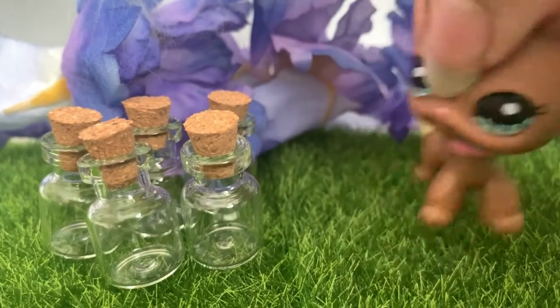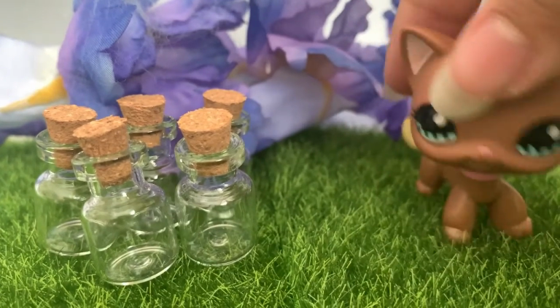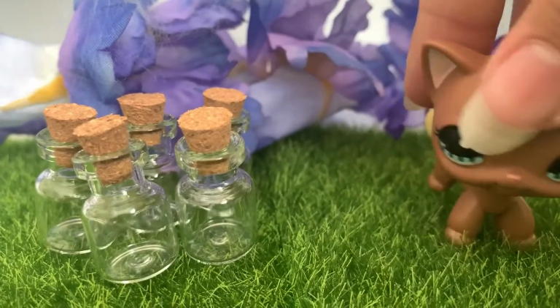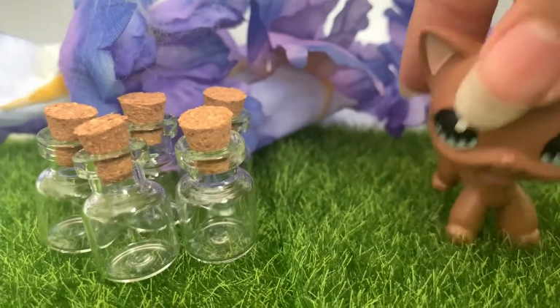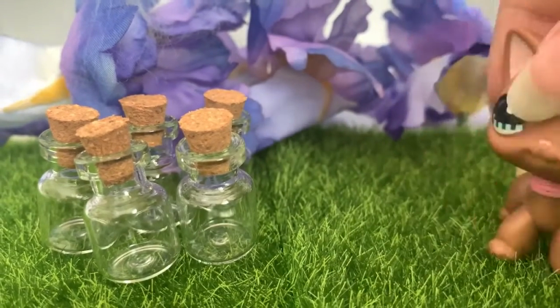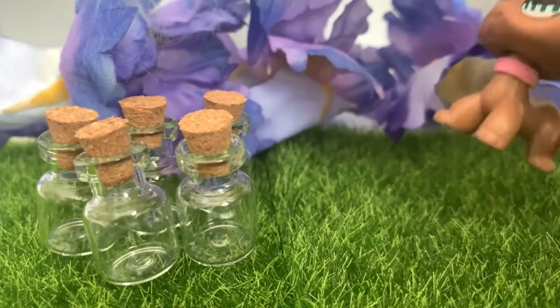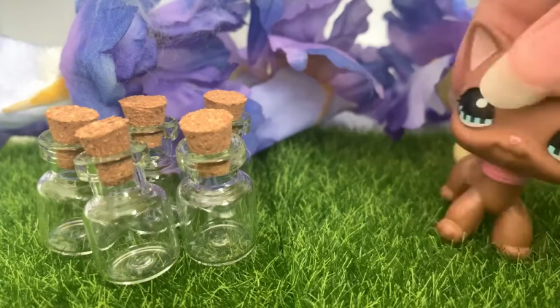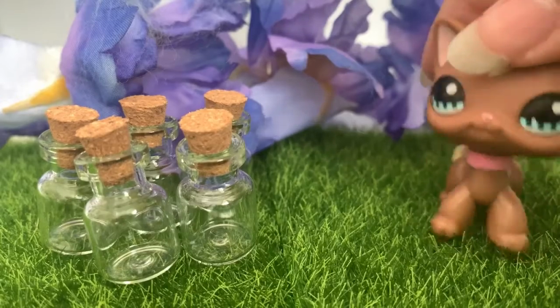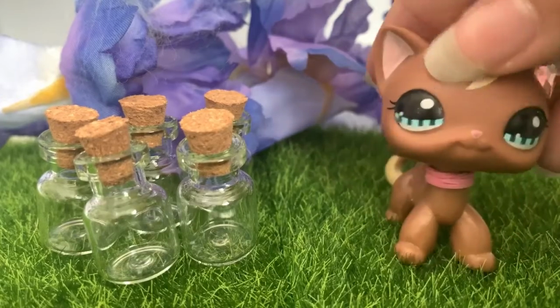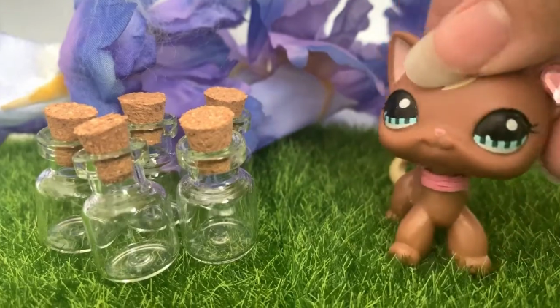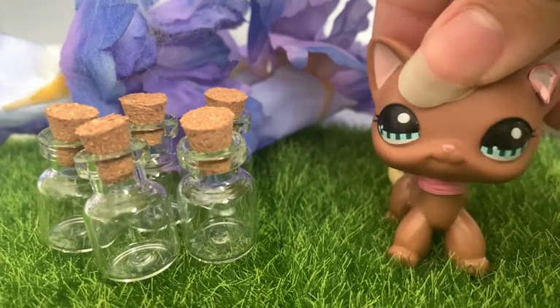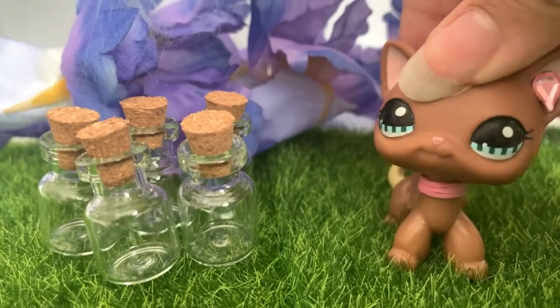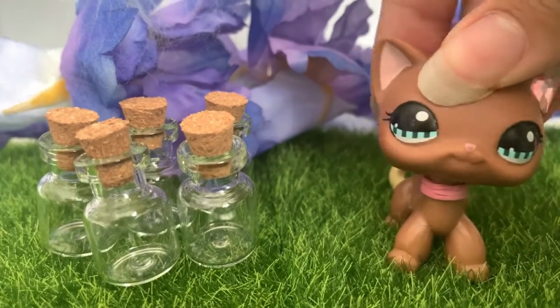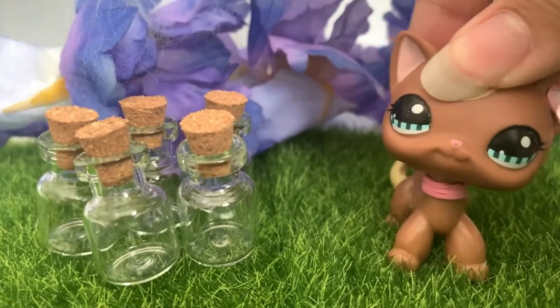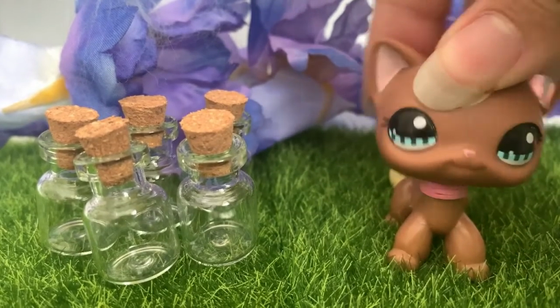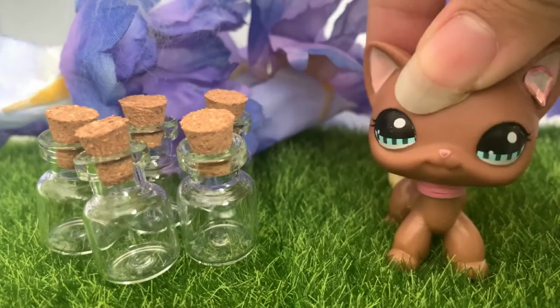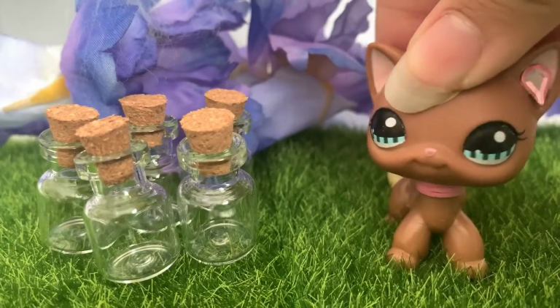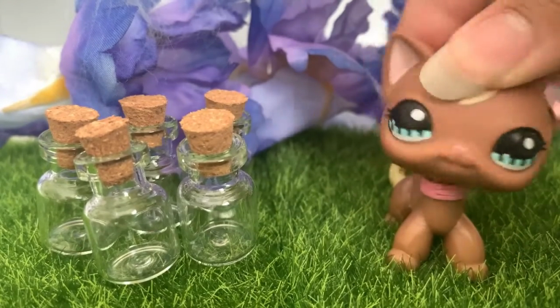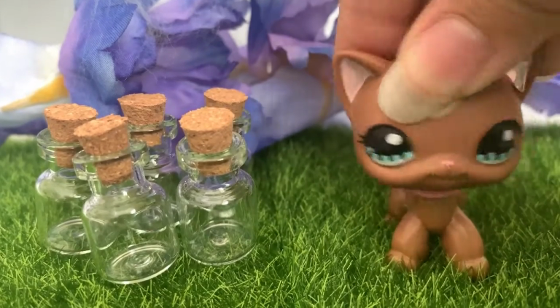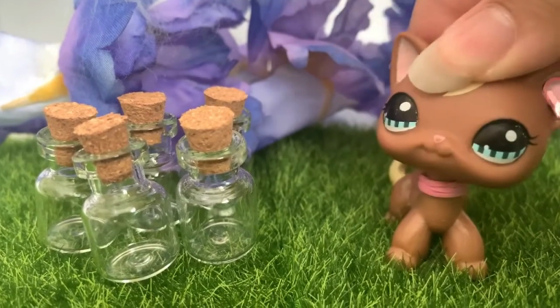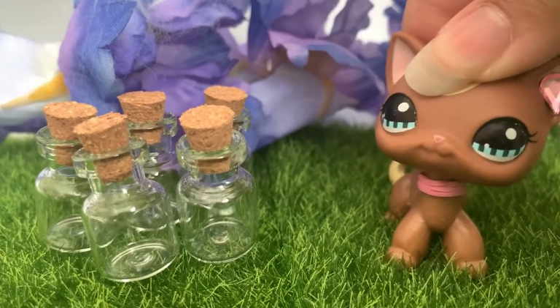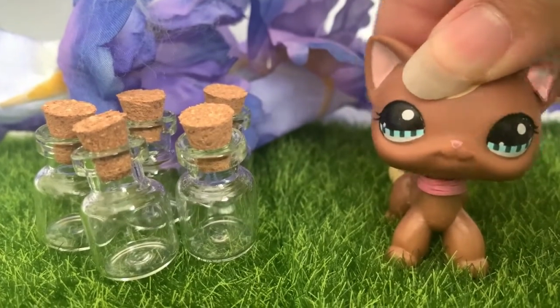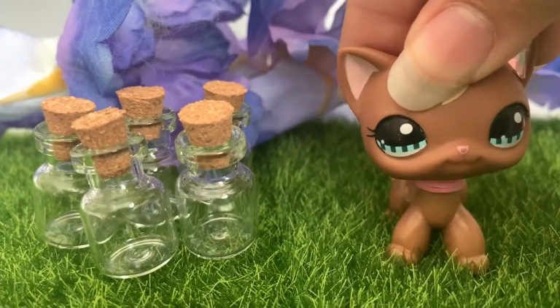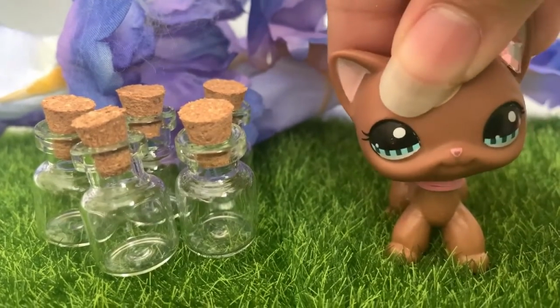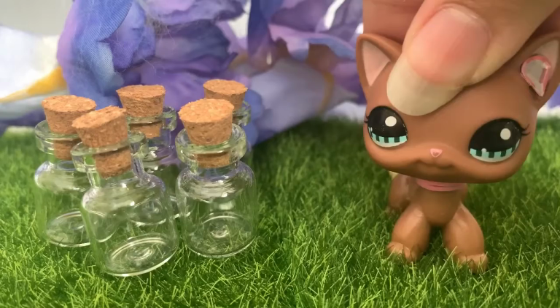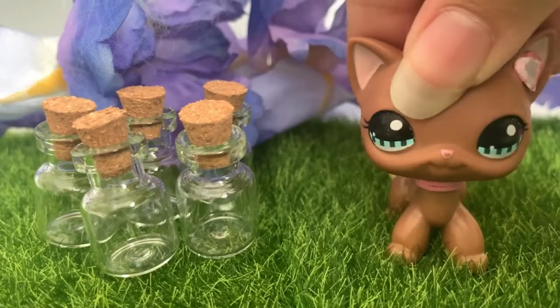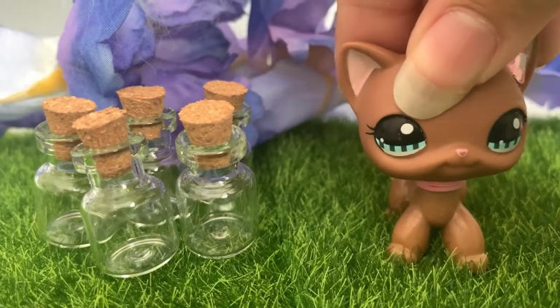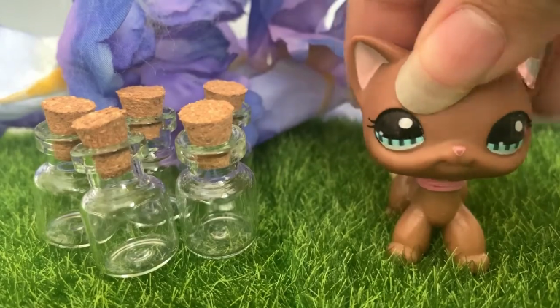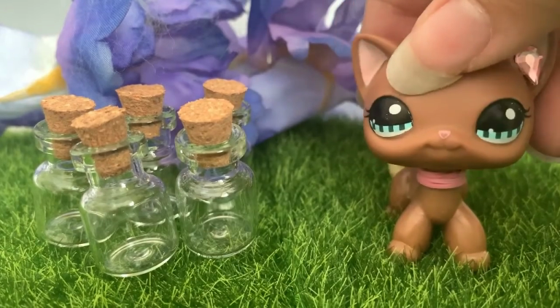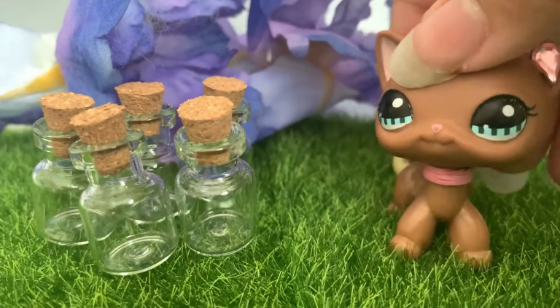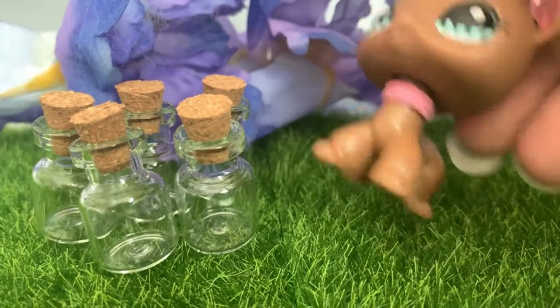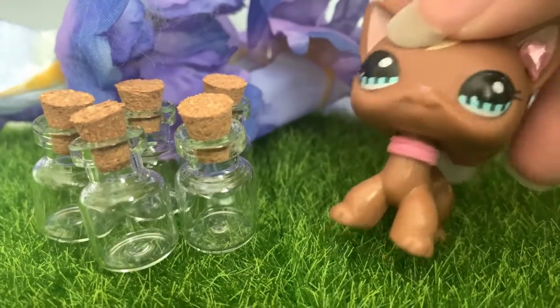I can use them for mystical things, like I'm gonna use this grass for, and these flowers. So yeah, this video is short, I'm sorry.